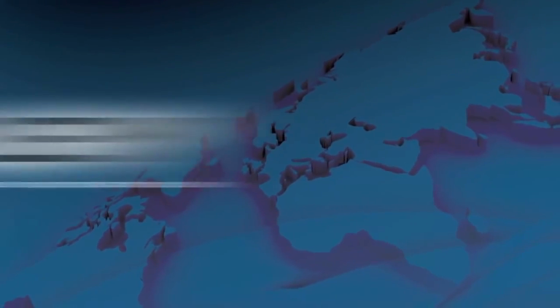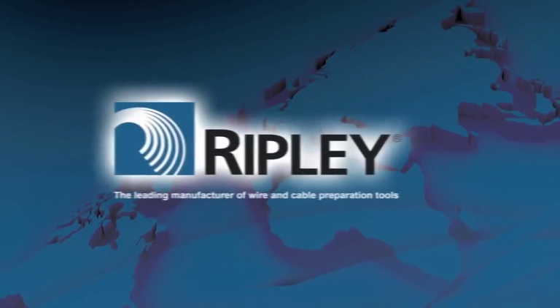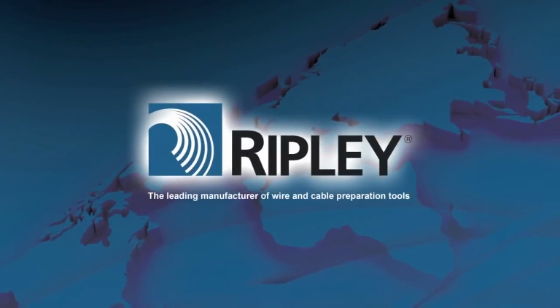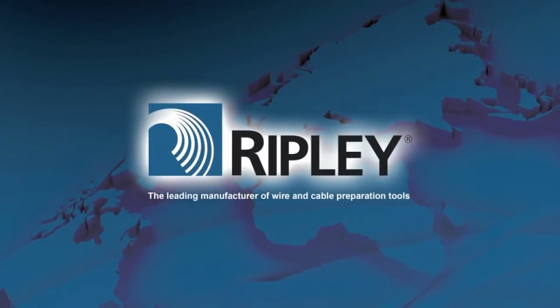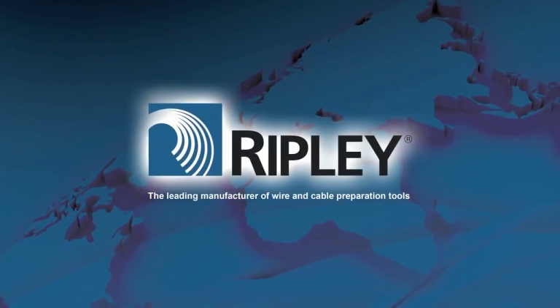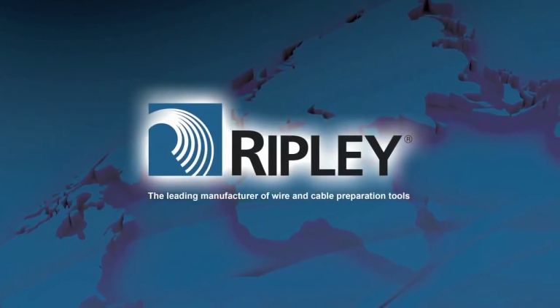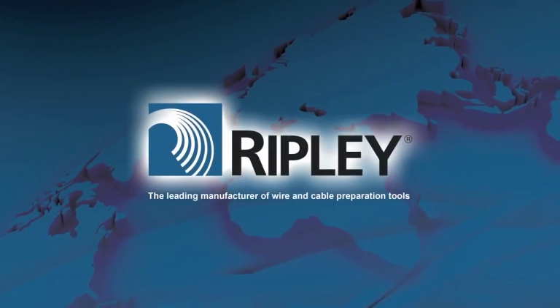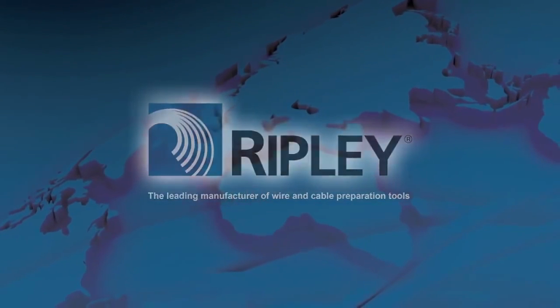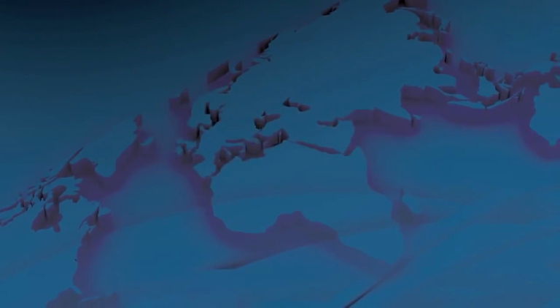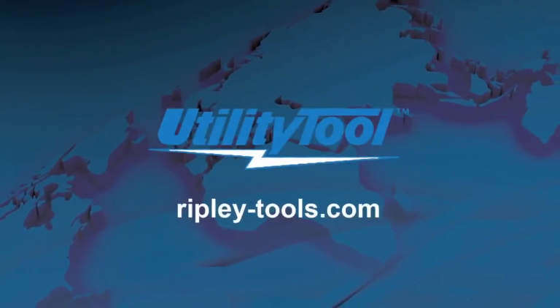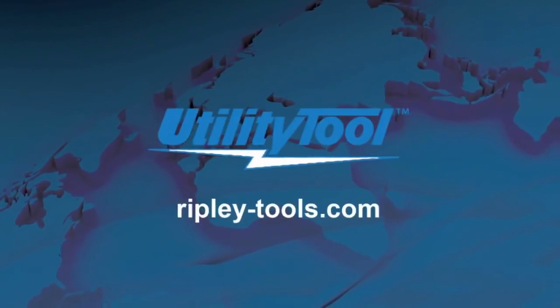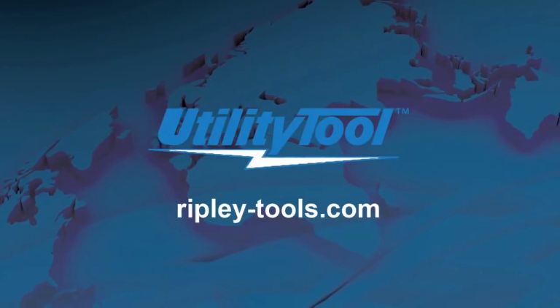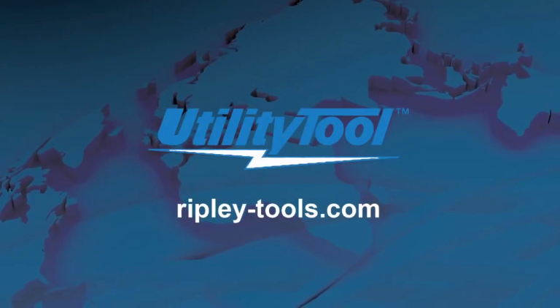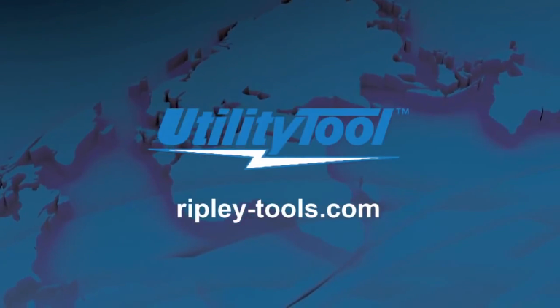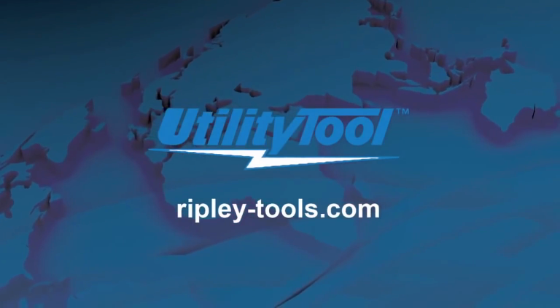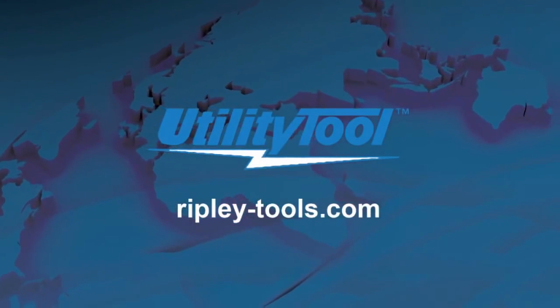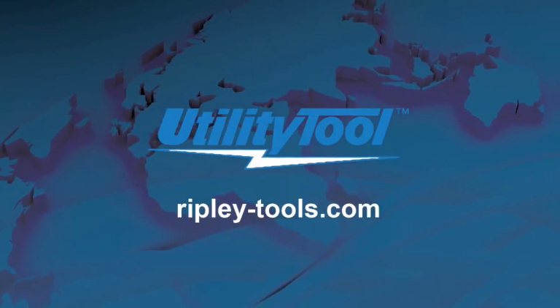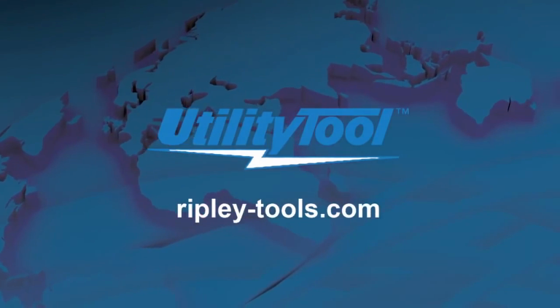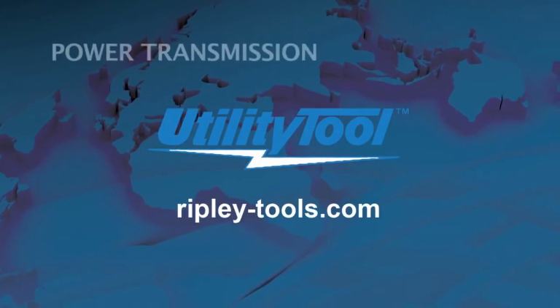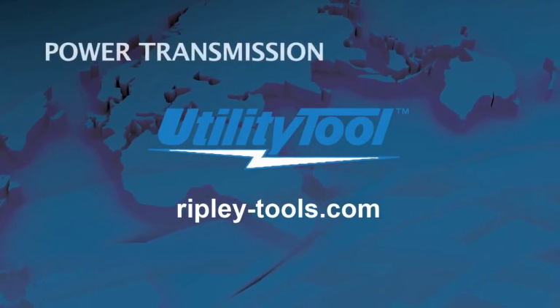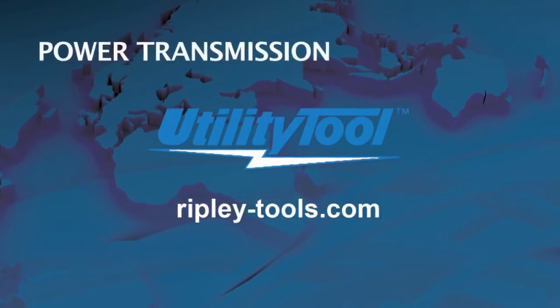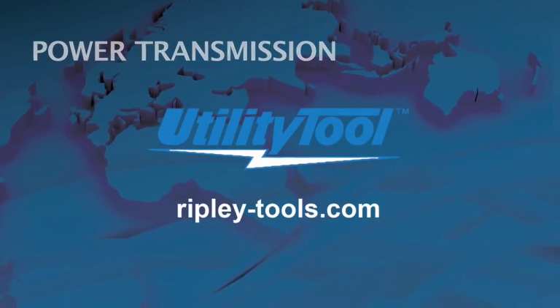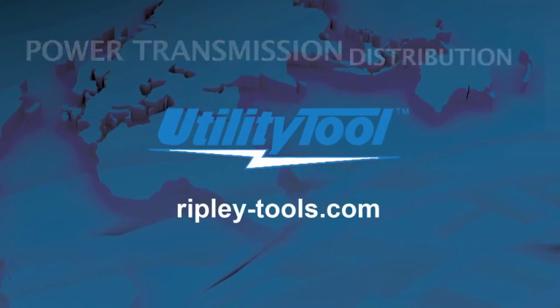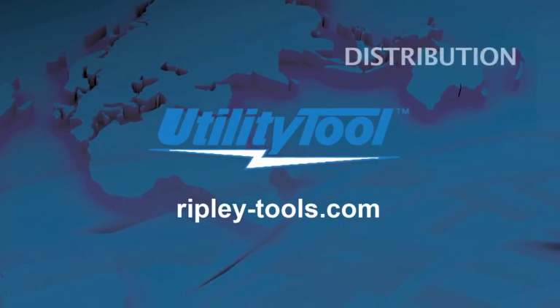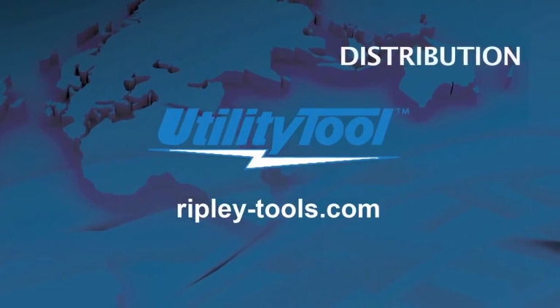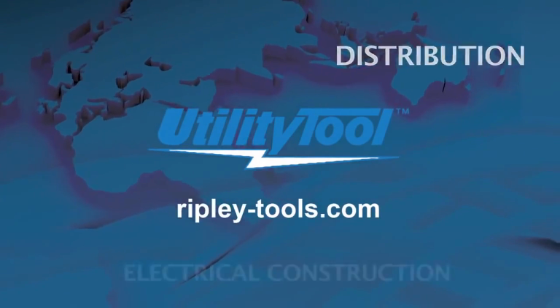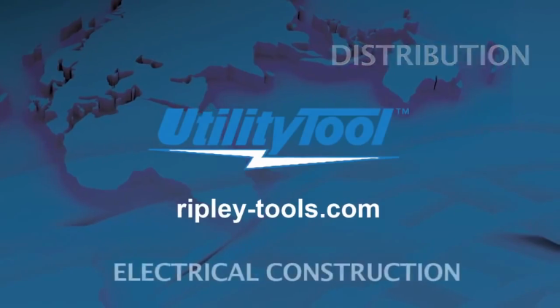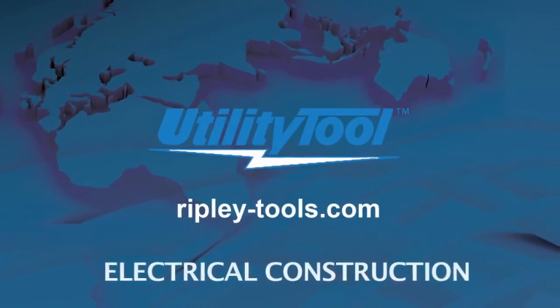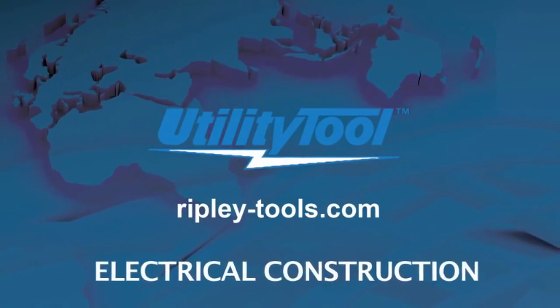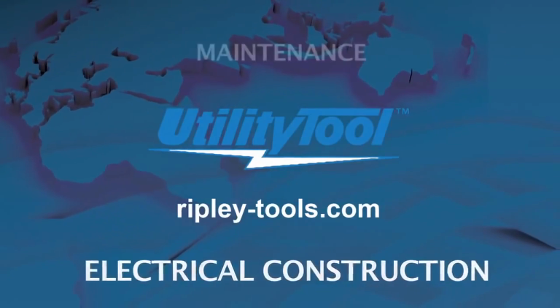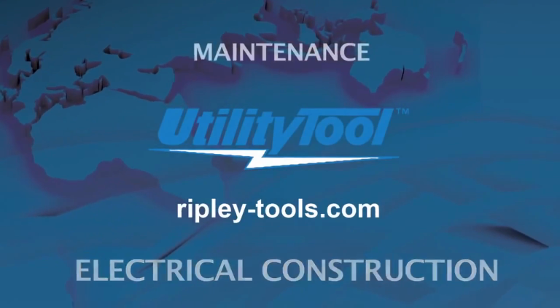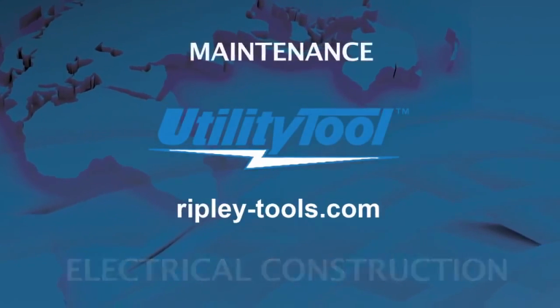Ripley's Utility Tool brand of products provides wire and cable preparation tools to splice and terminate cable for the power transmission, distribution, electrical construction, and maintenance industries.